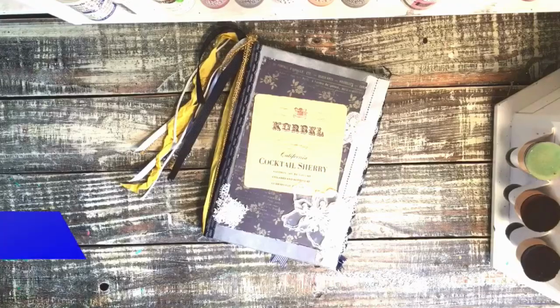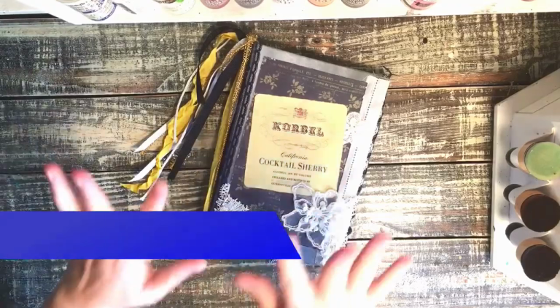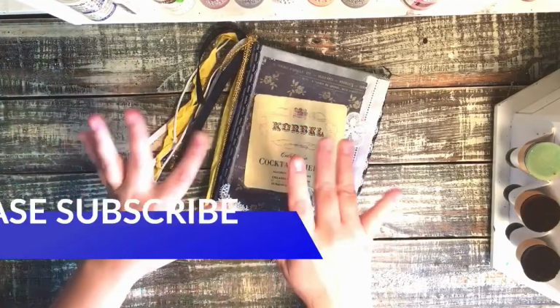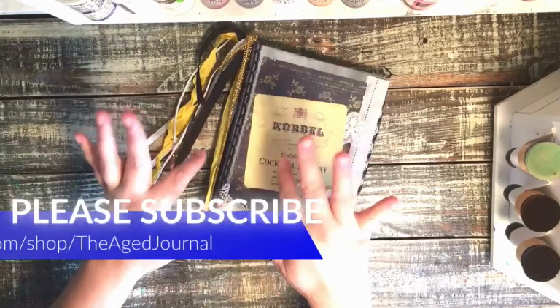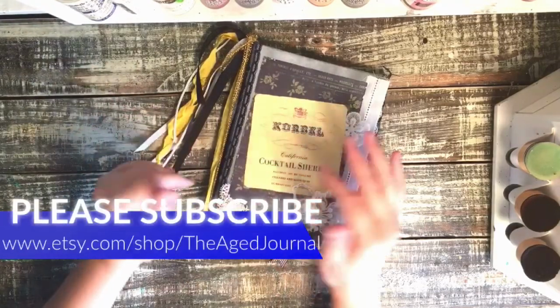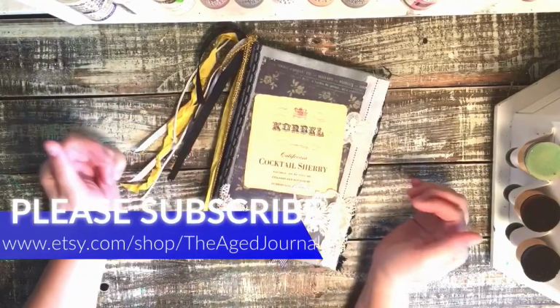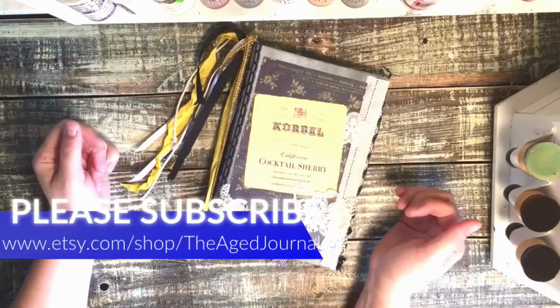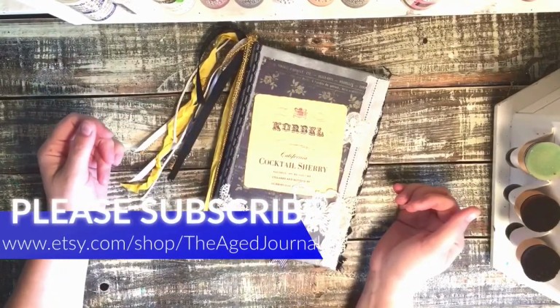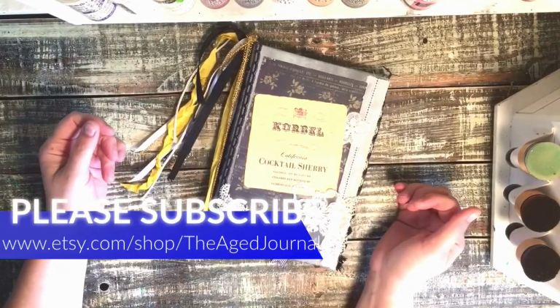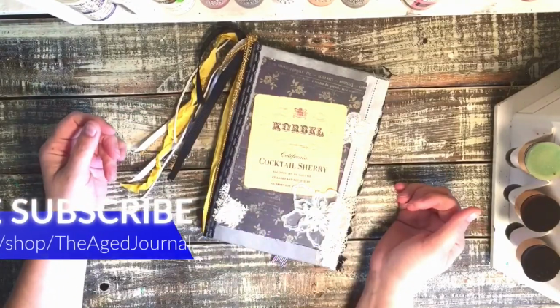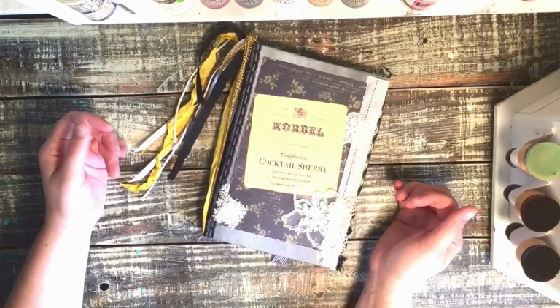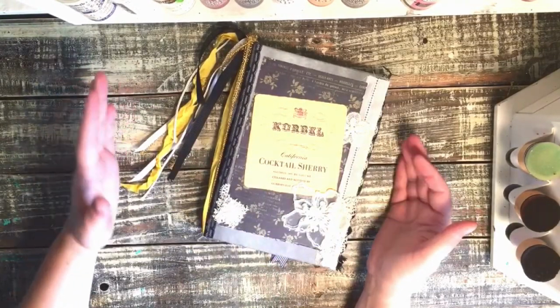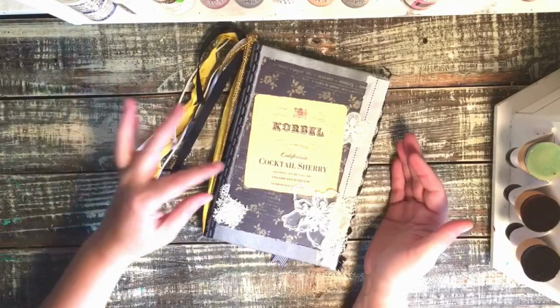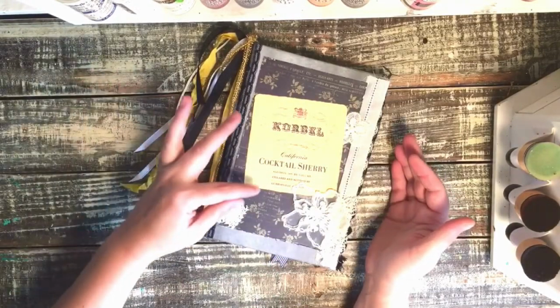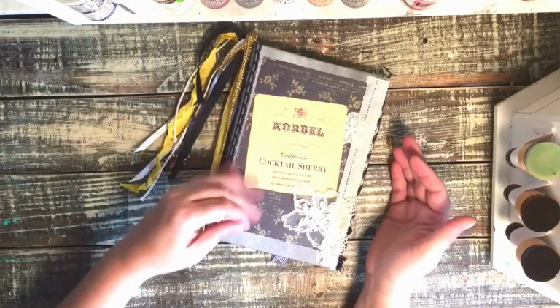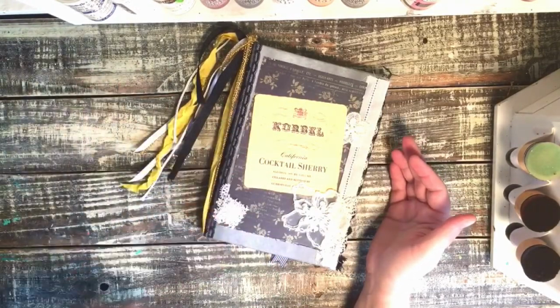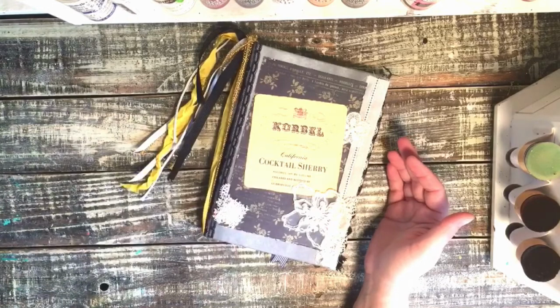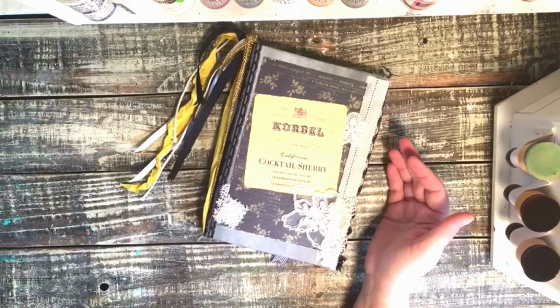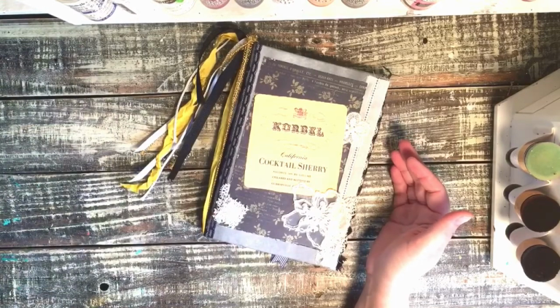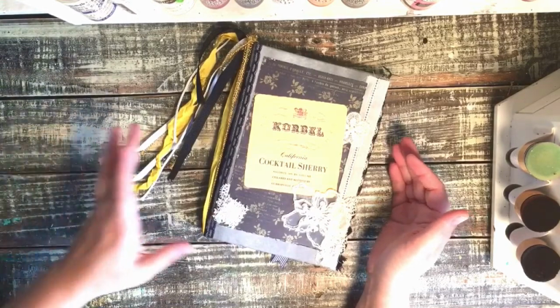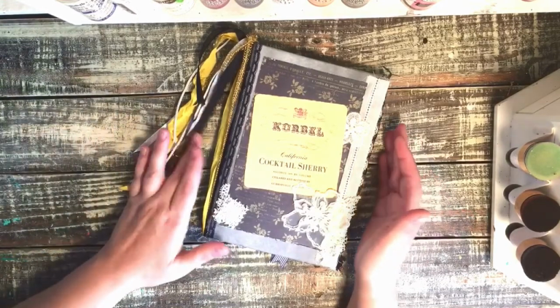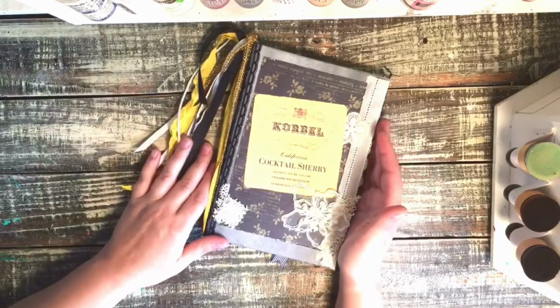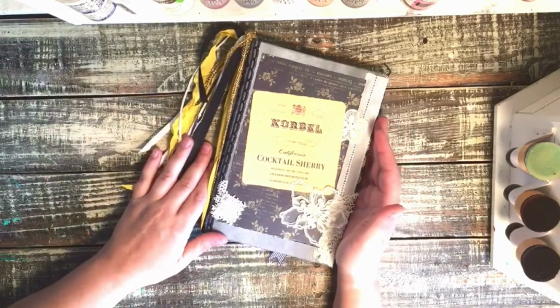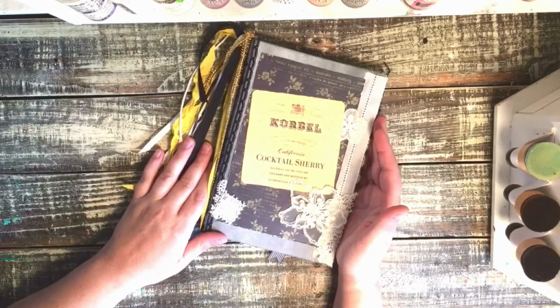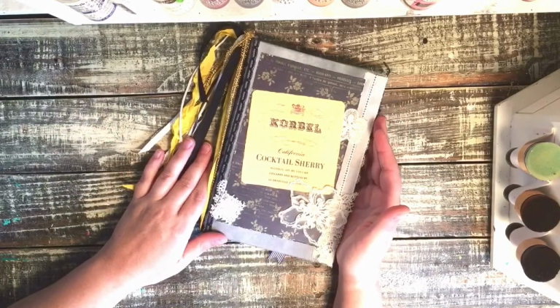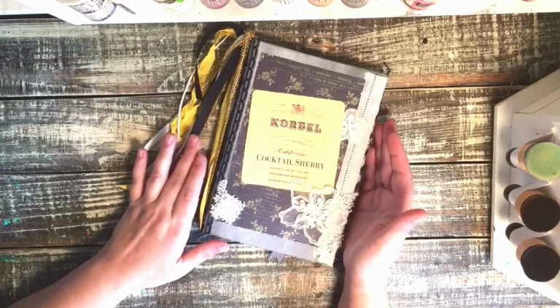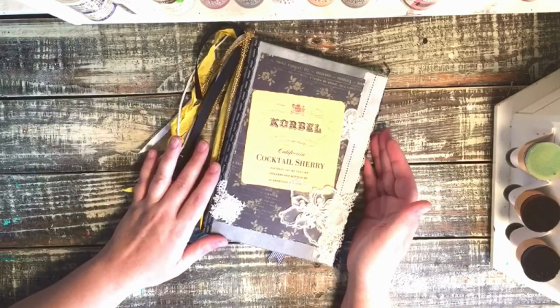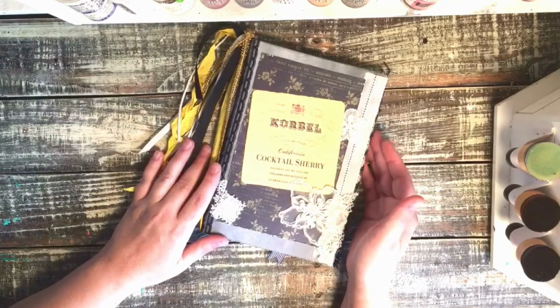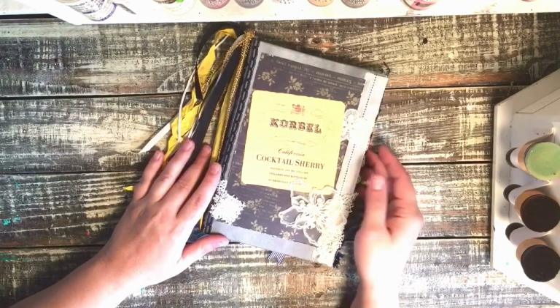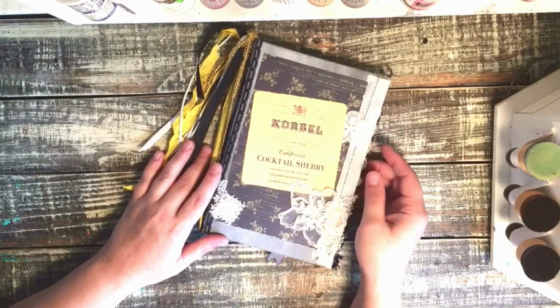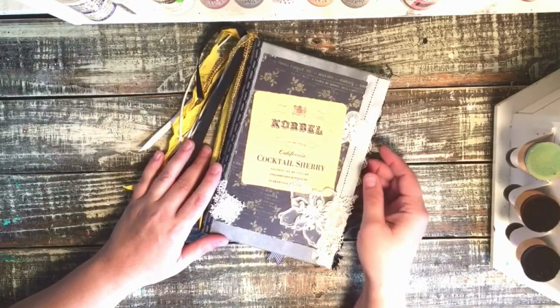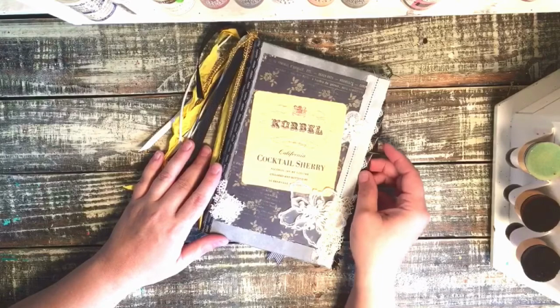Hi guys, Kendi here with the Age Journal. I'm back to share with you a journal I have completed and it's going to be listed in my Etsy shop.